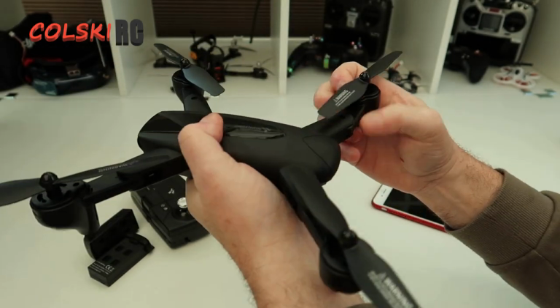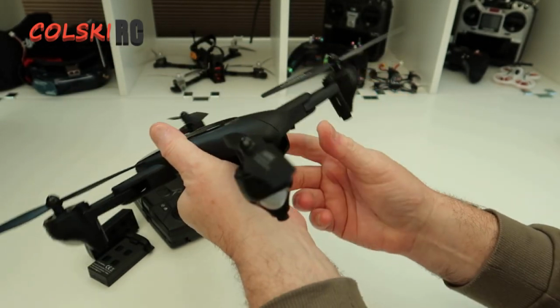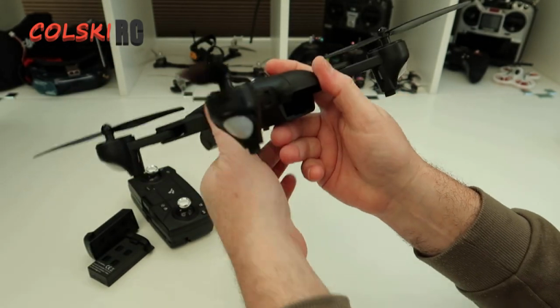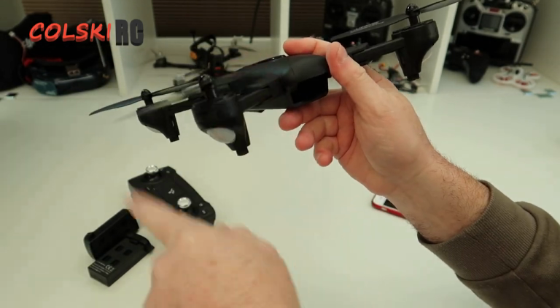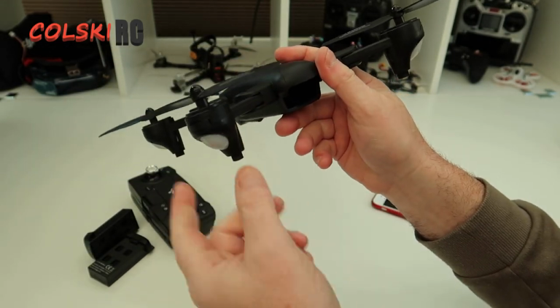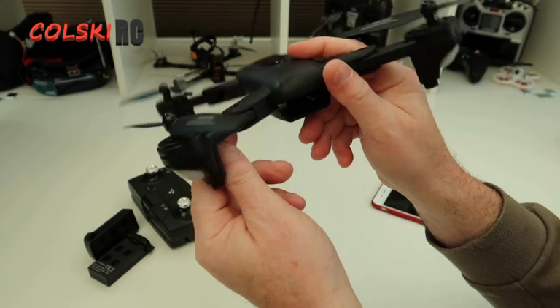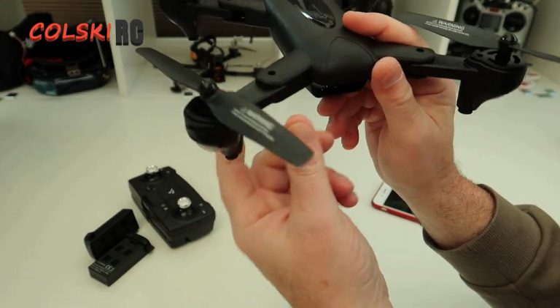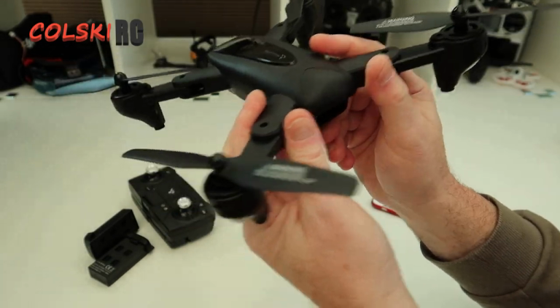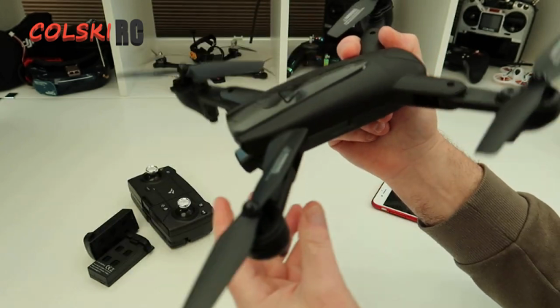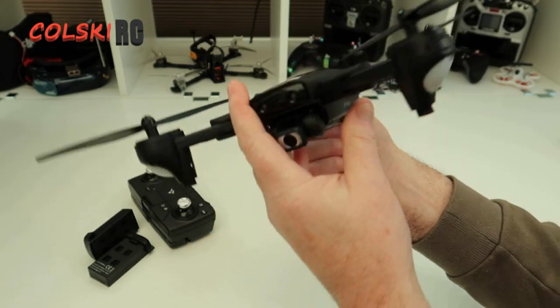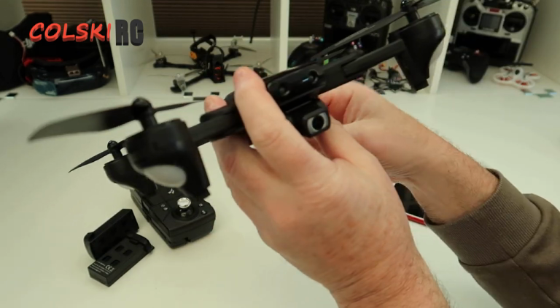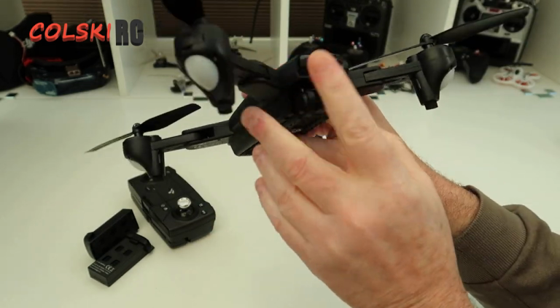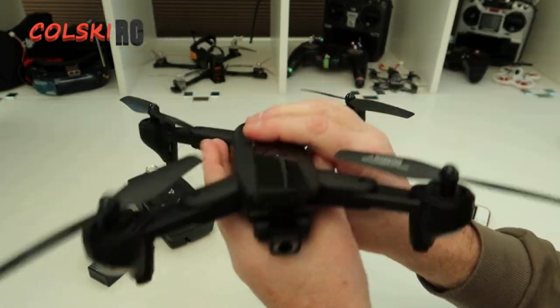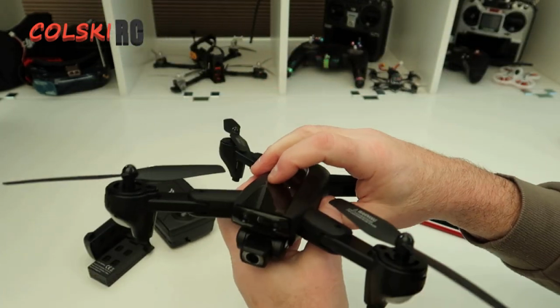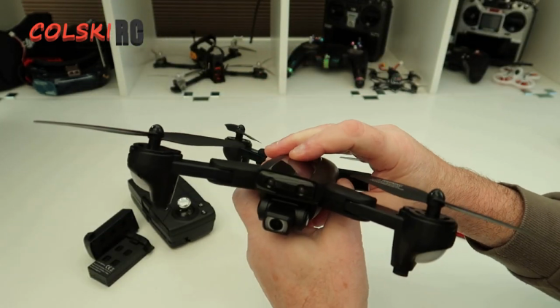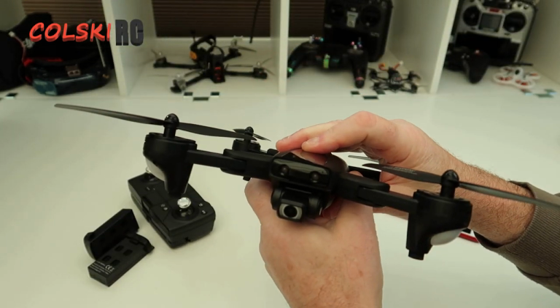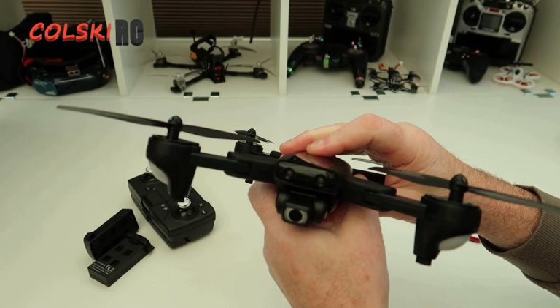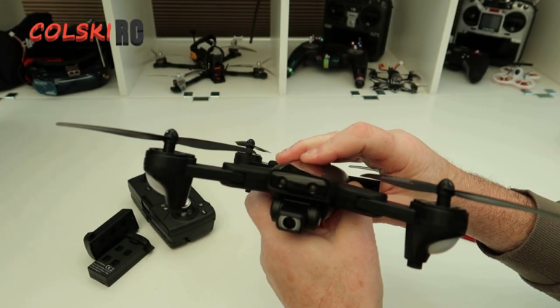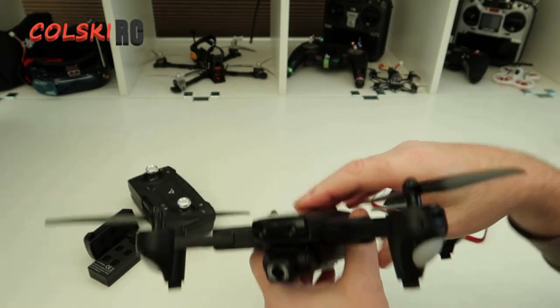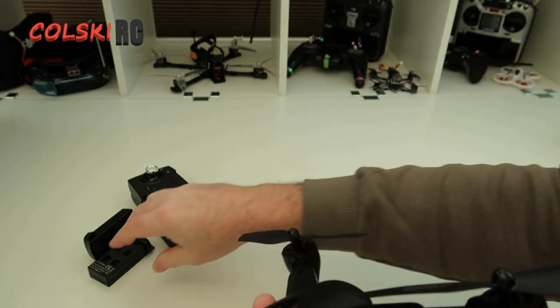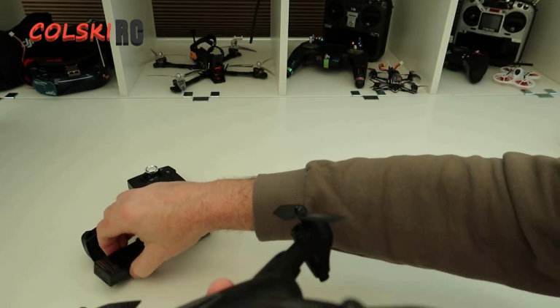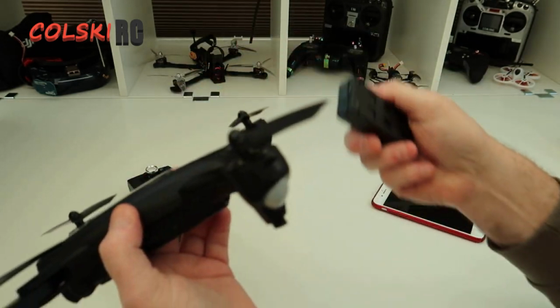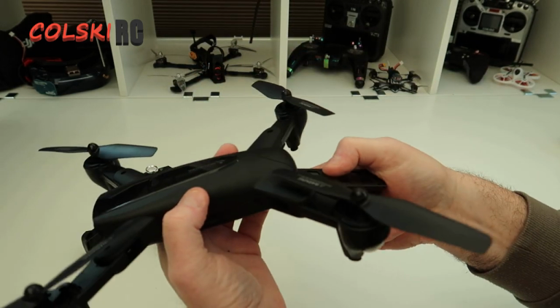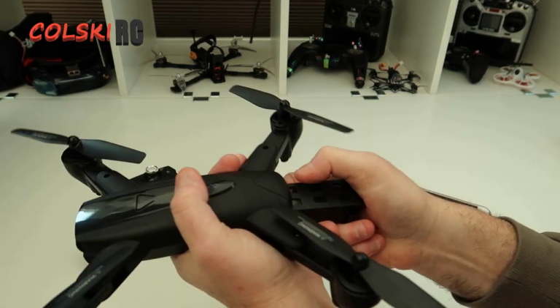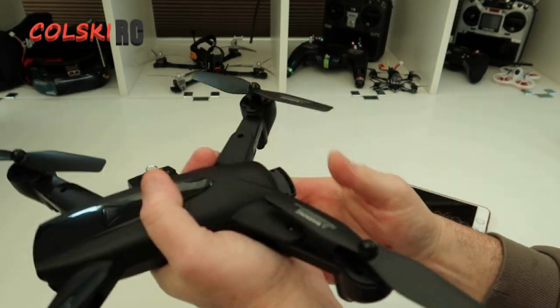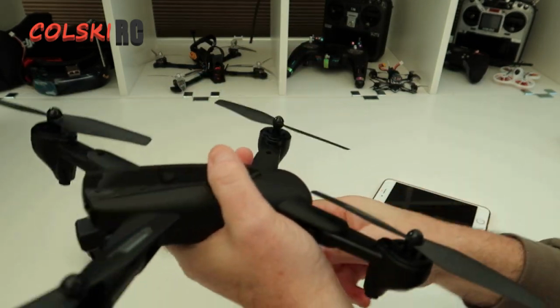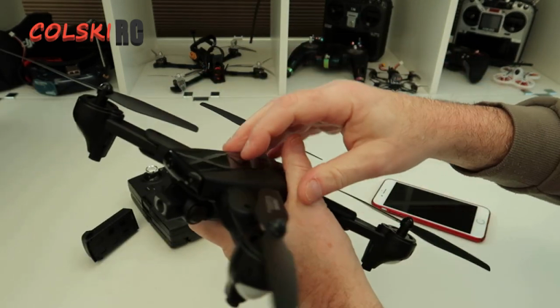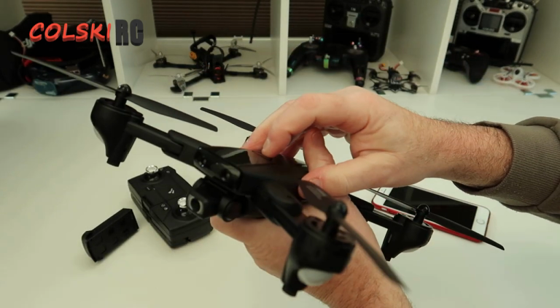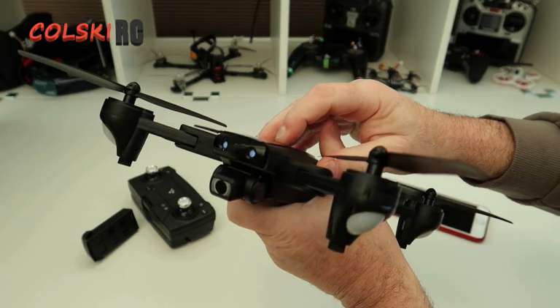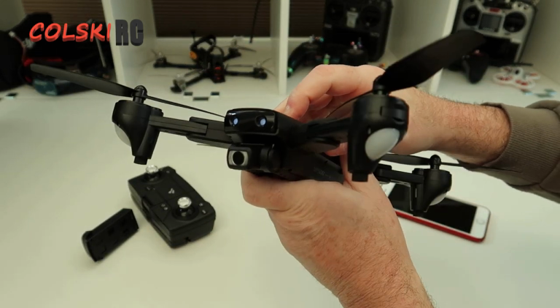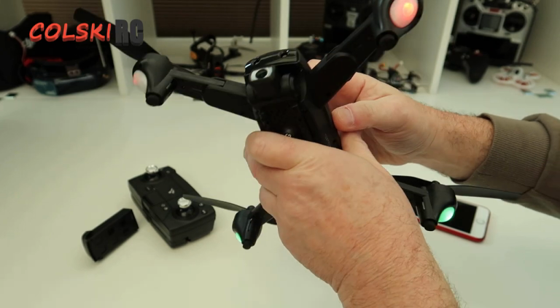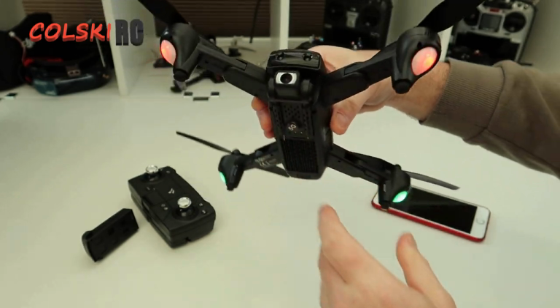It's got geared brushed motors and two latches. It's got two little lights on the front. Let's stick a battery in it - and there we go.